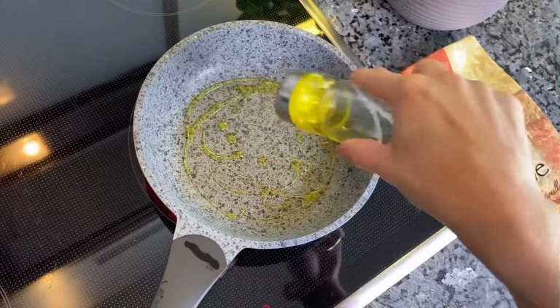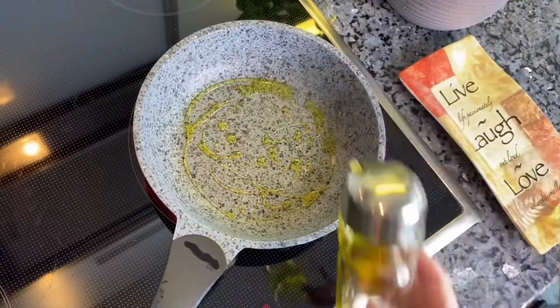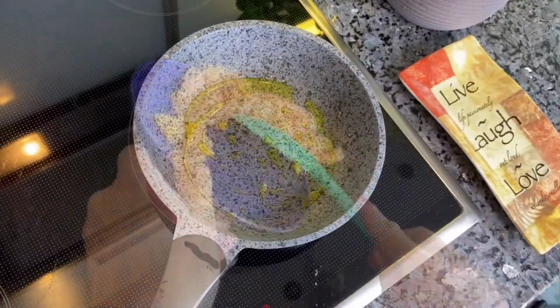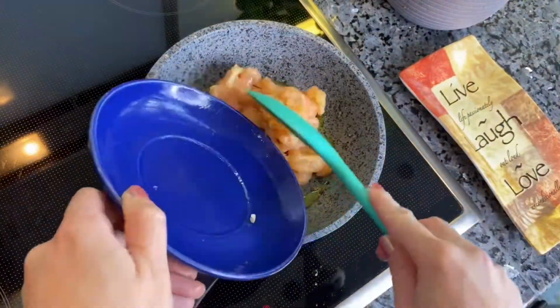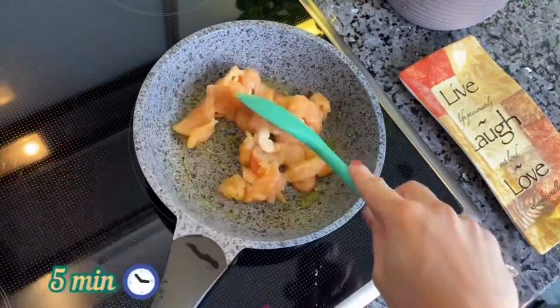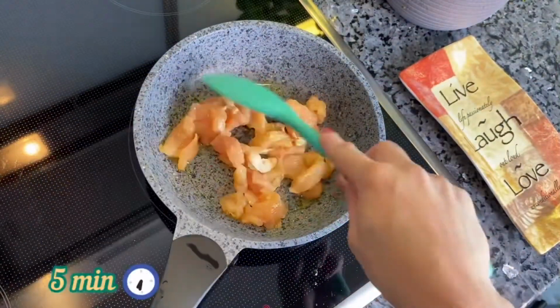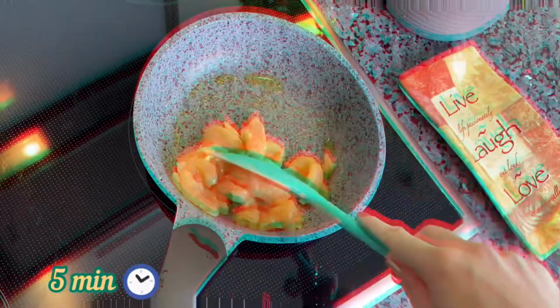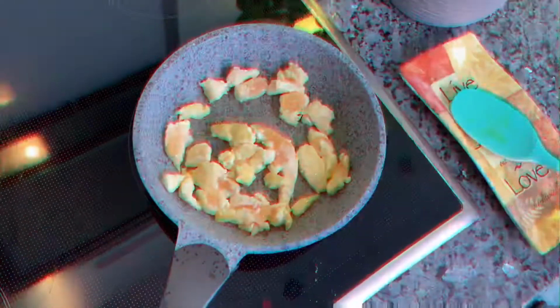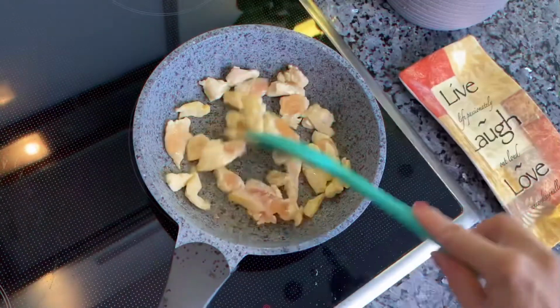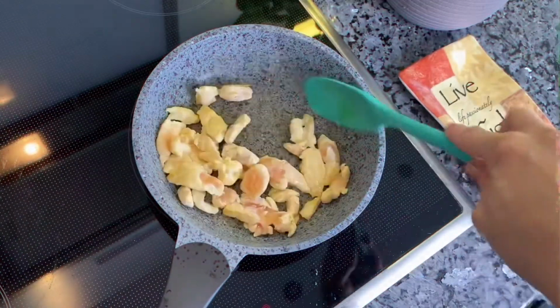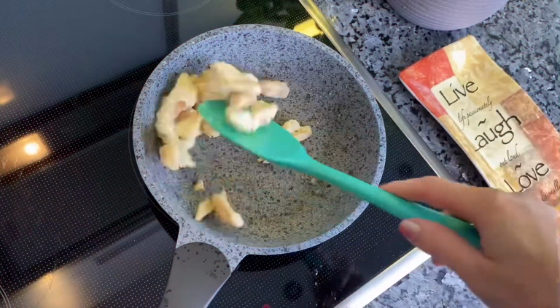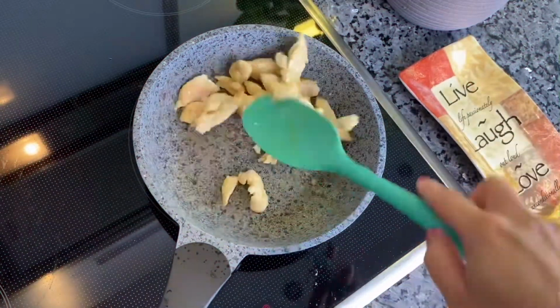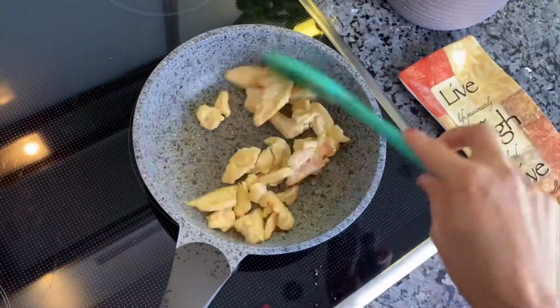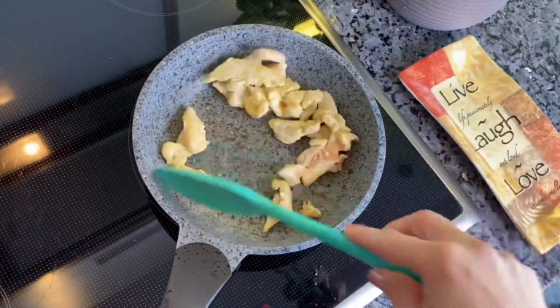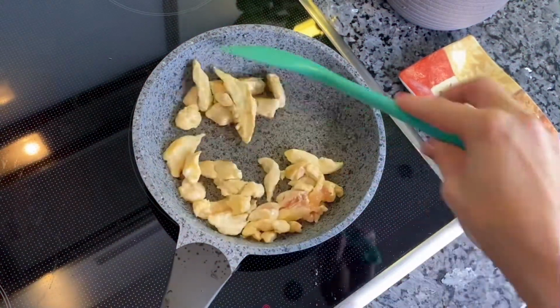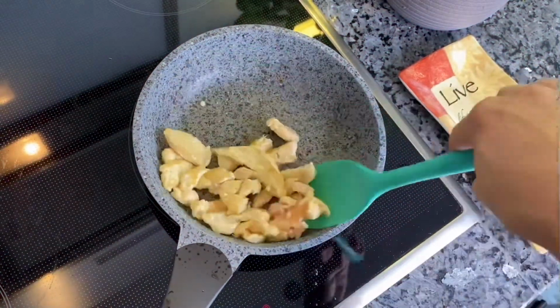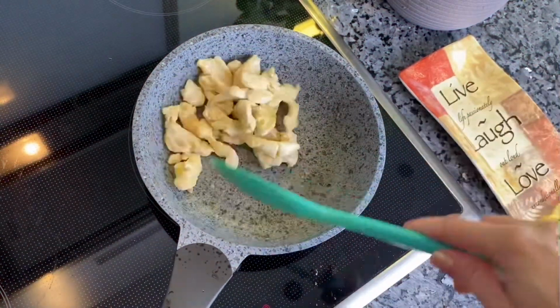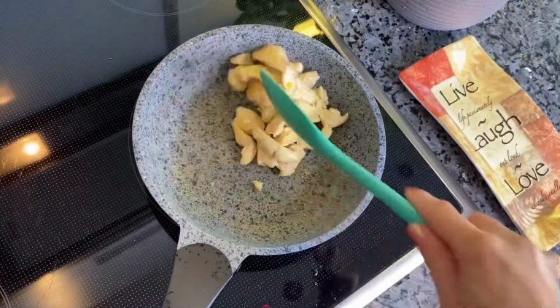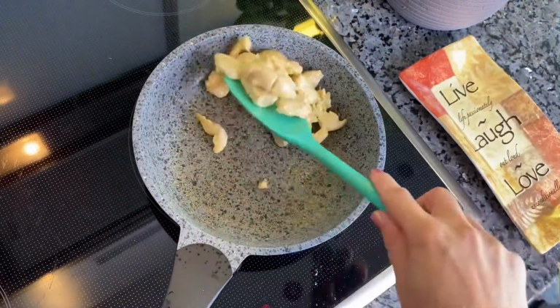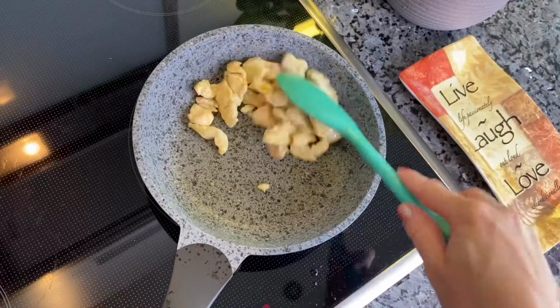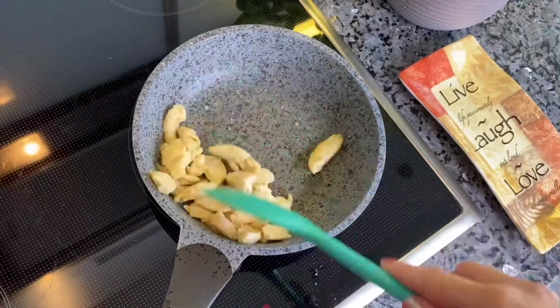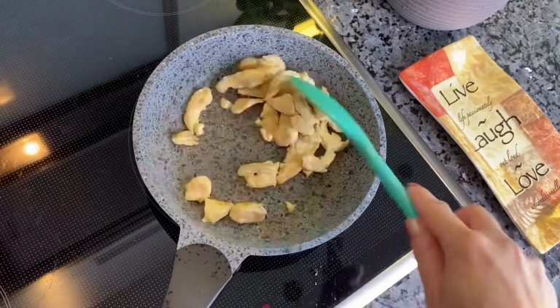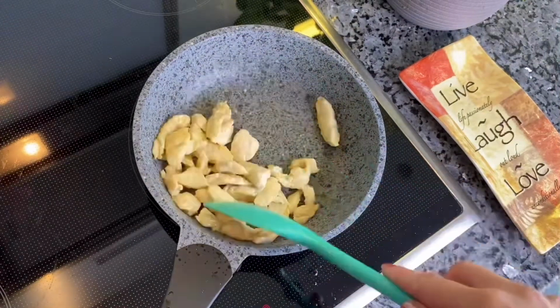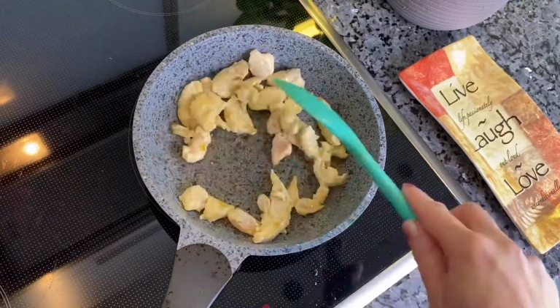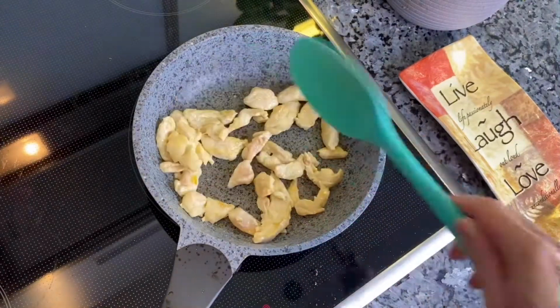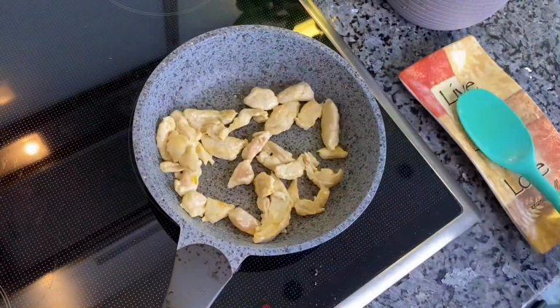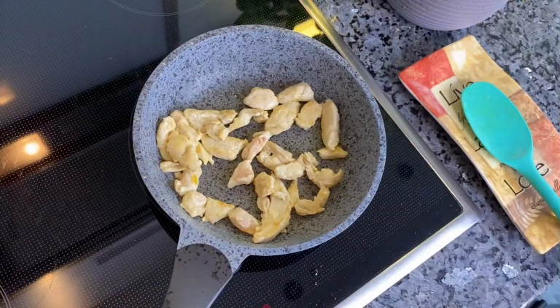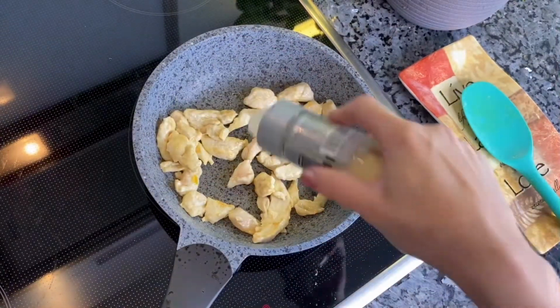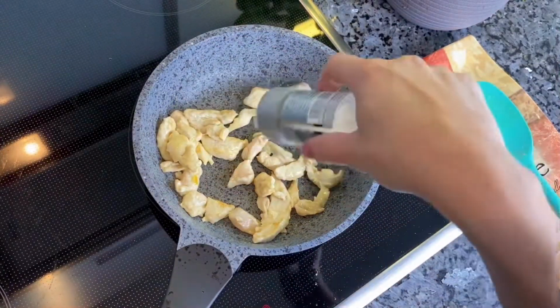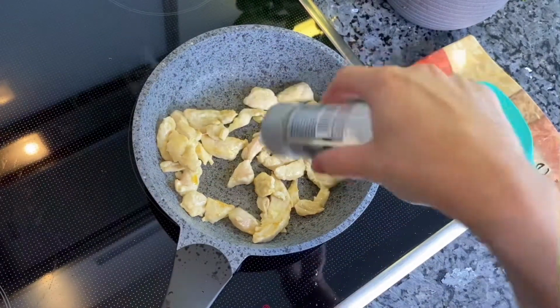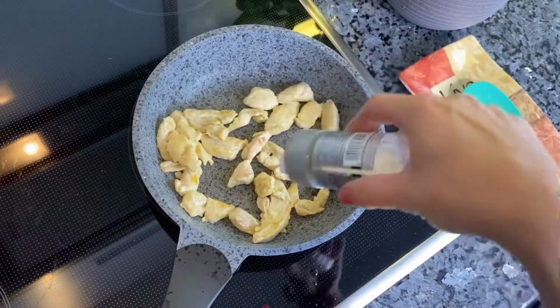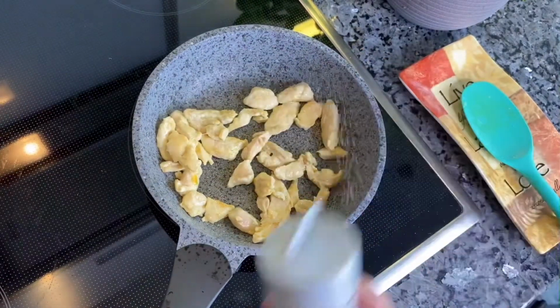While the noodles are absorbing all the flavors, let's cook the chicken fillet. Fry it in a pan with cooking oil for about 5 minutes. Add some garlic seasoning as well as paprika and take off the heat.